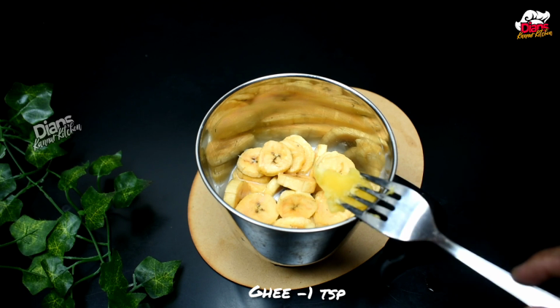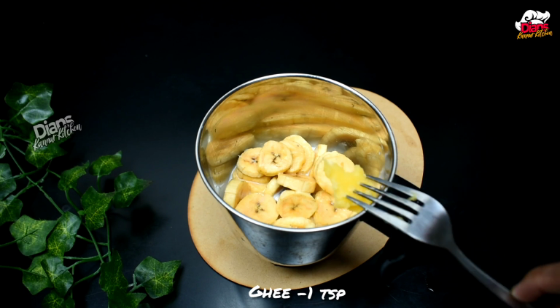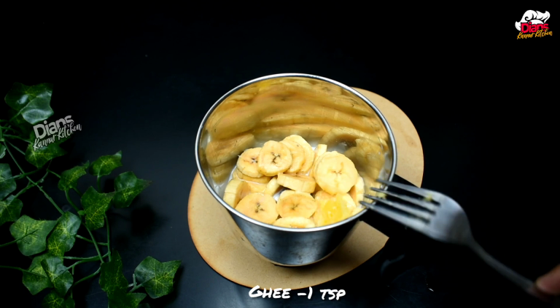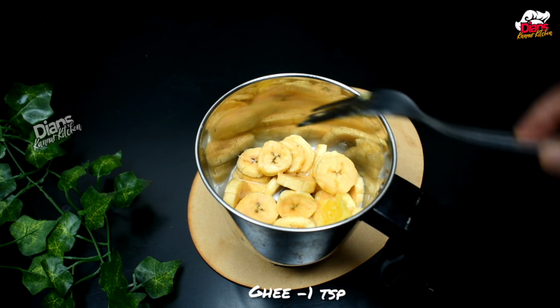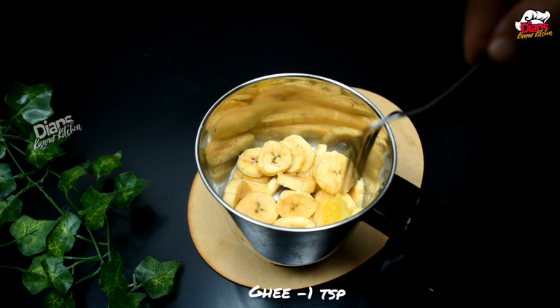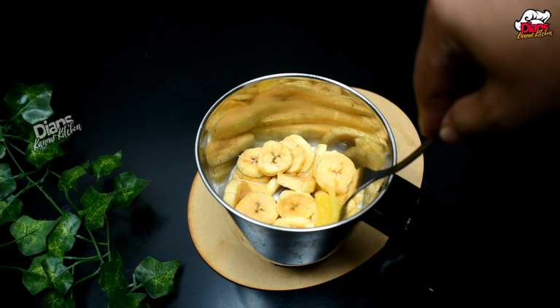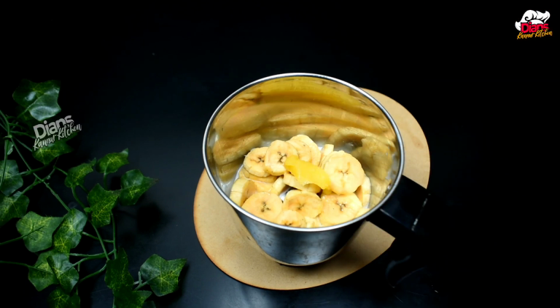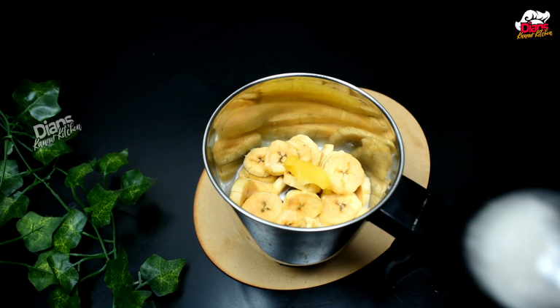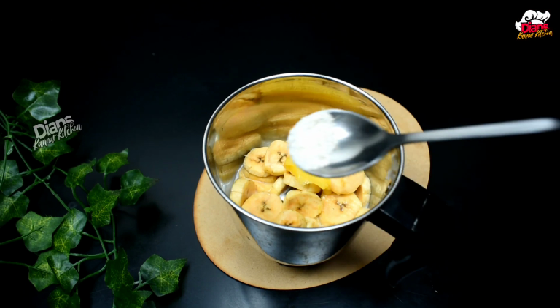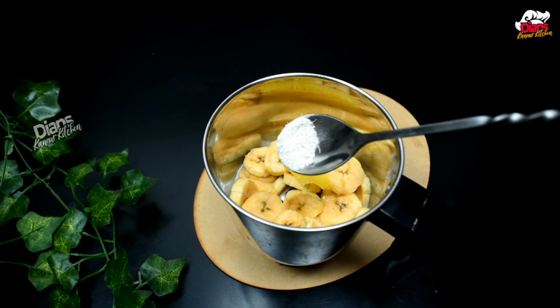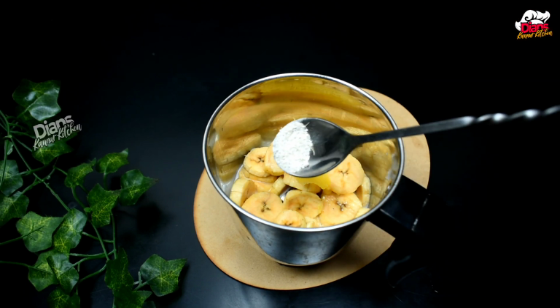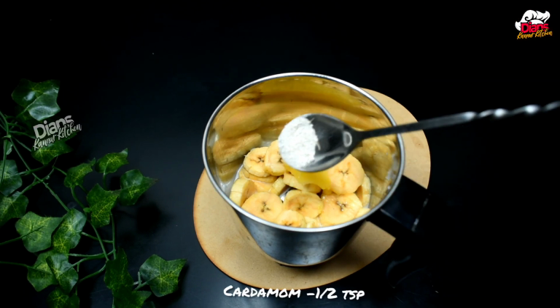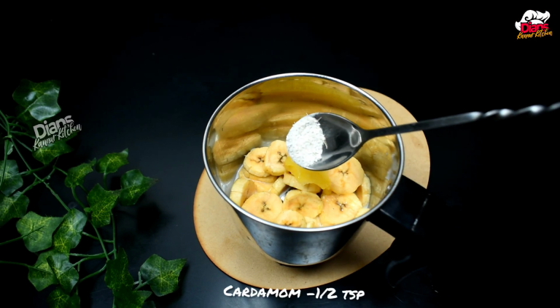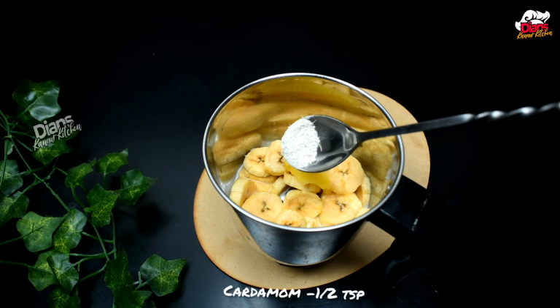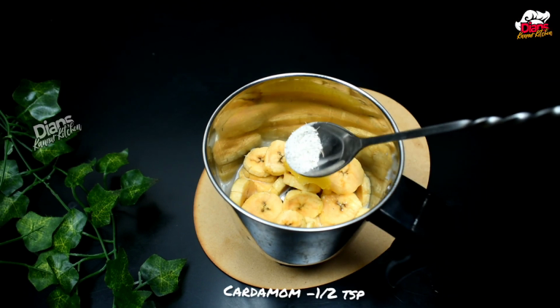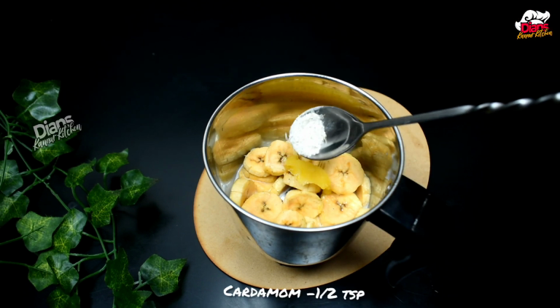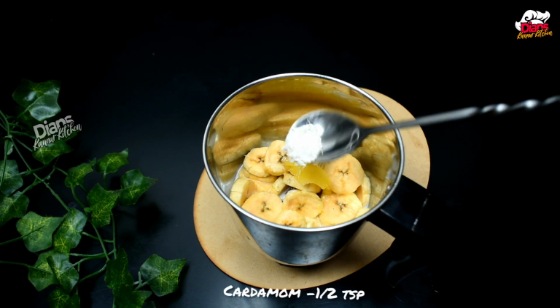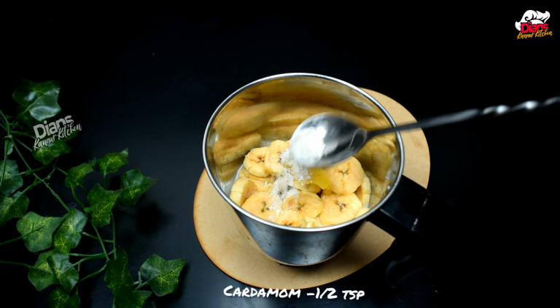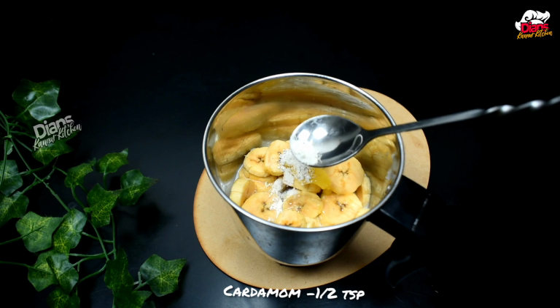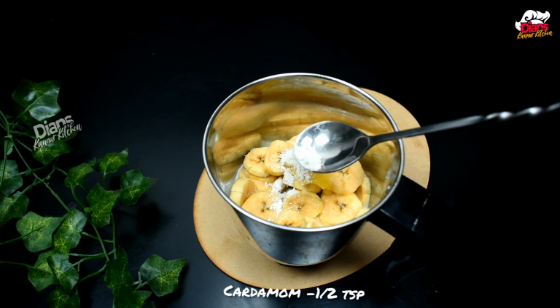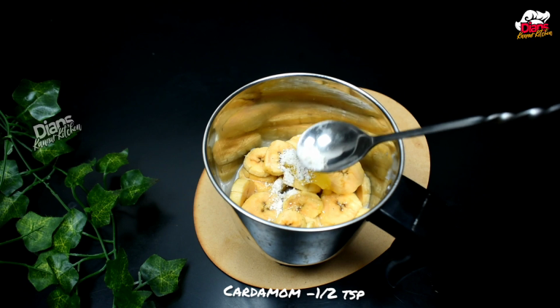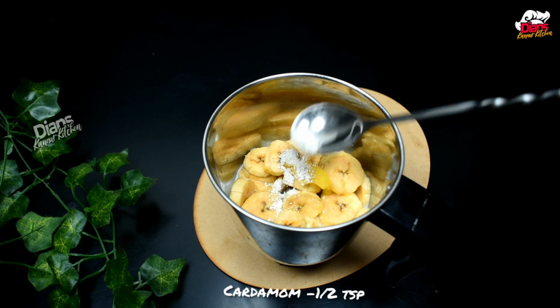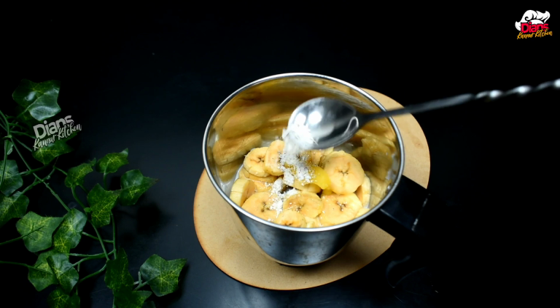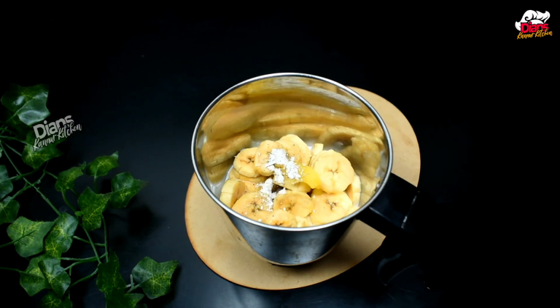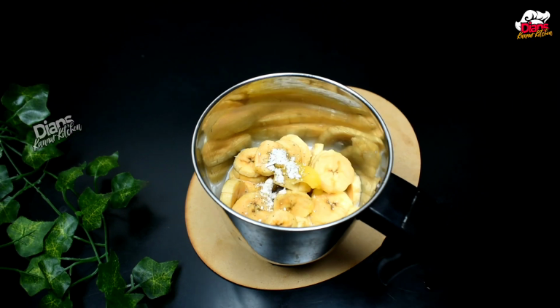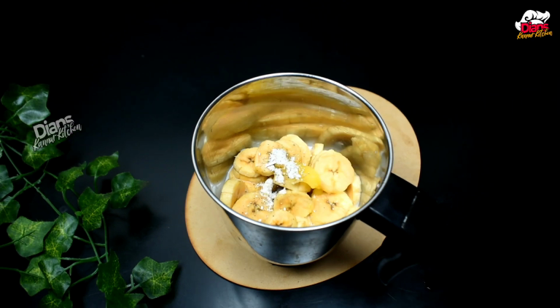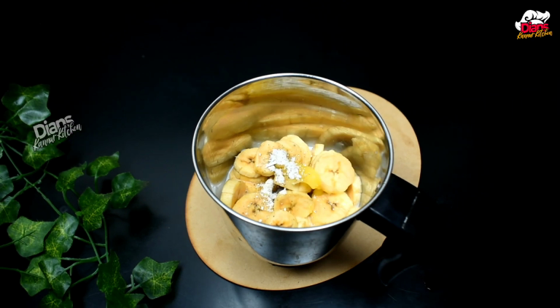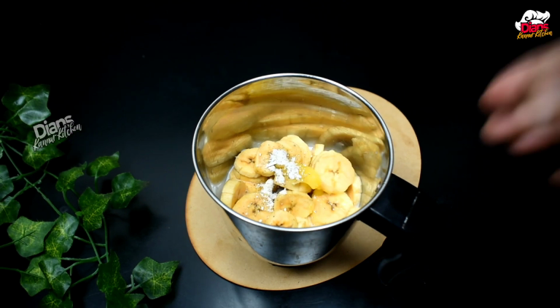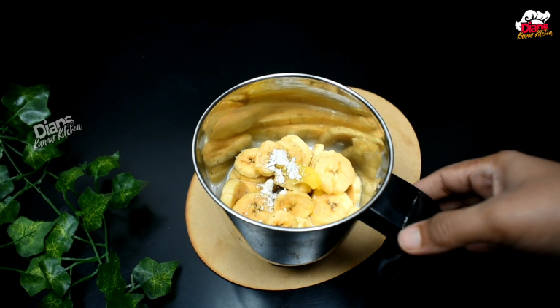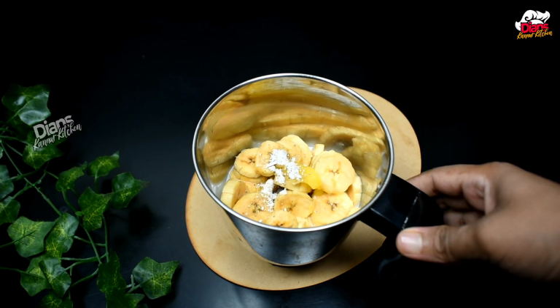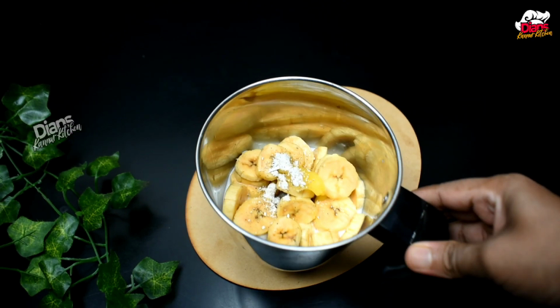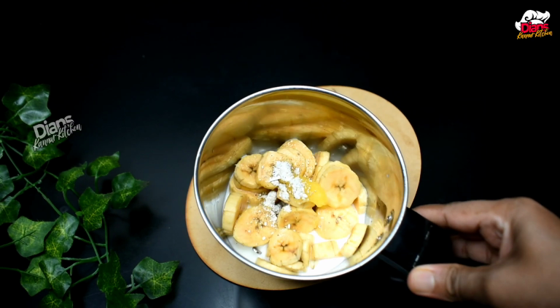Pour a teaspoon of seasoning. We add 1 tsp of this in the bowl. 1 tsp of salt. I will mix it.